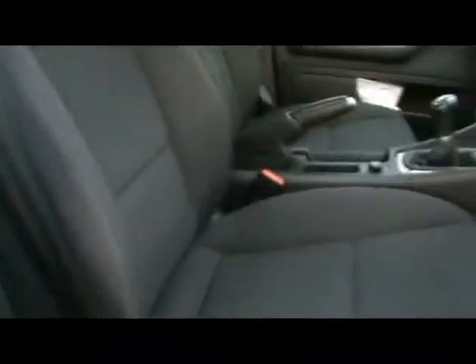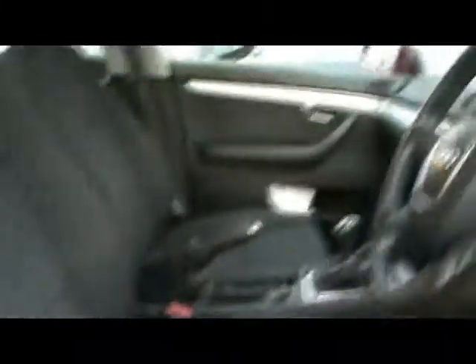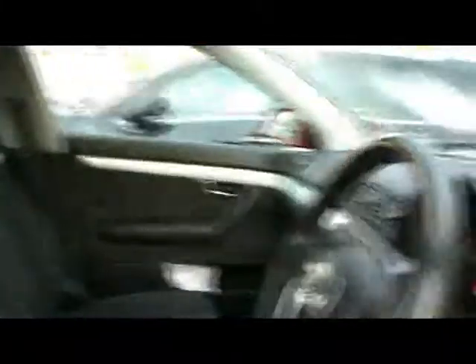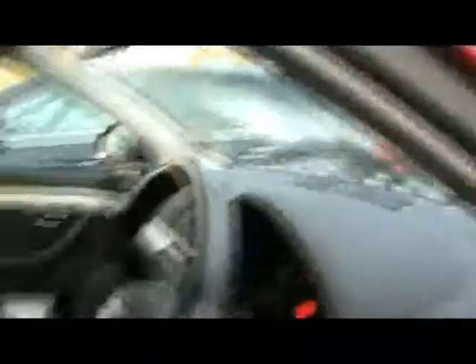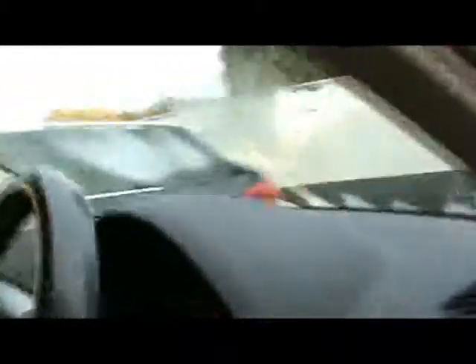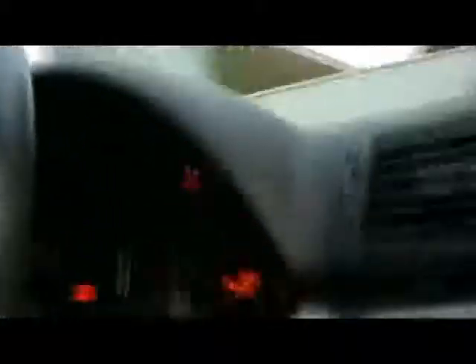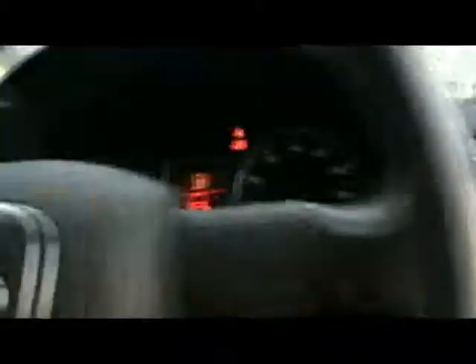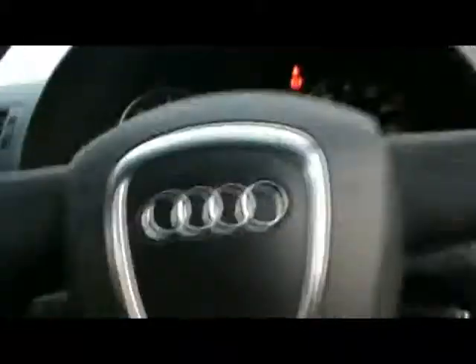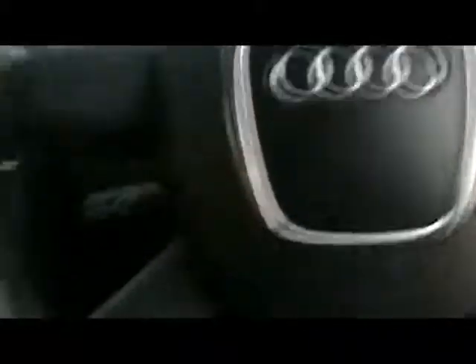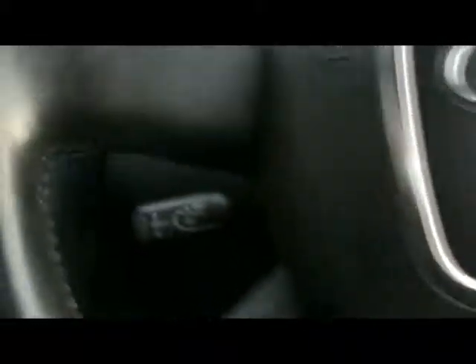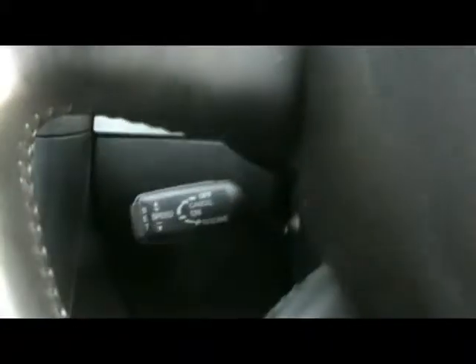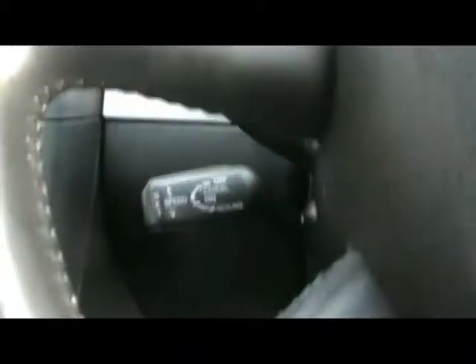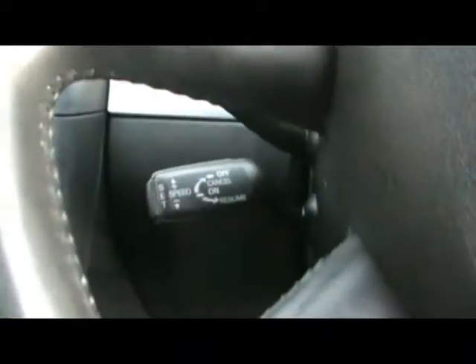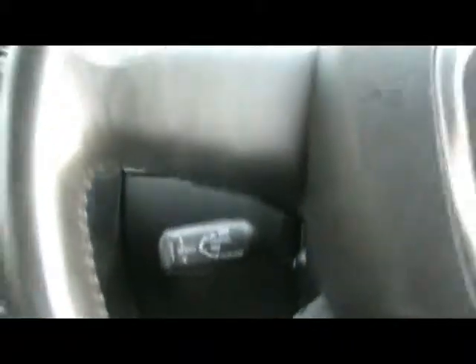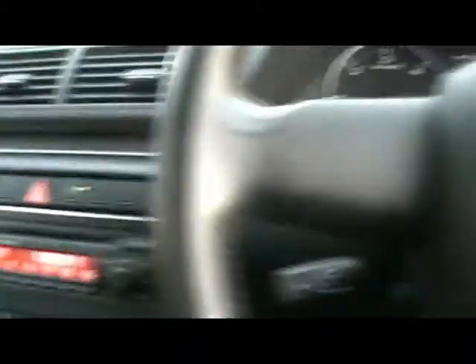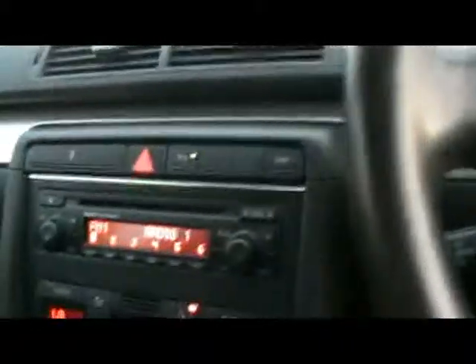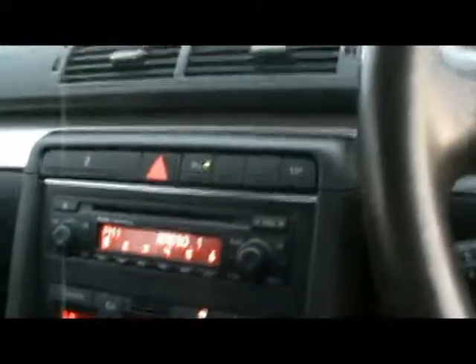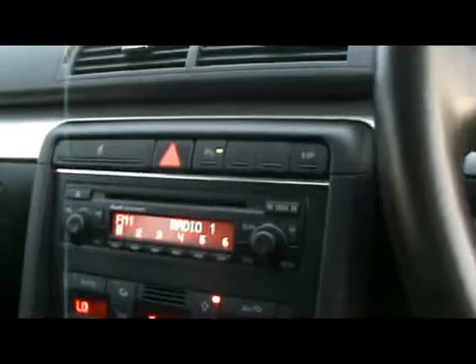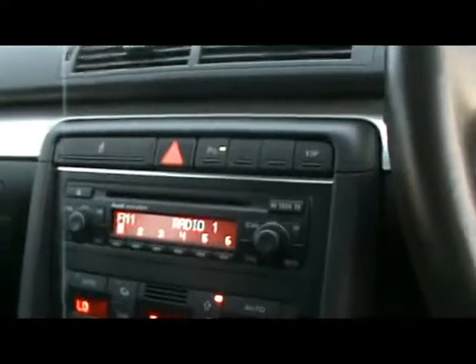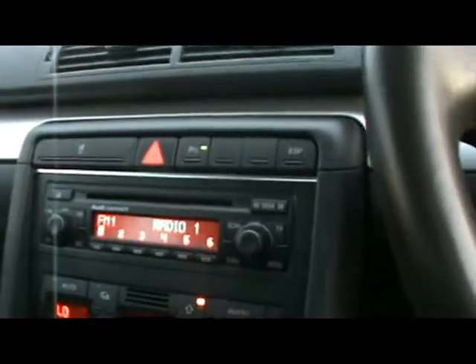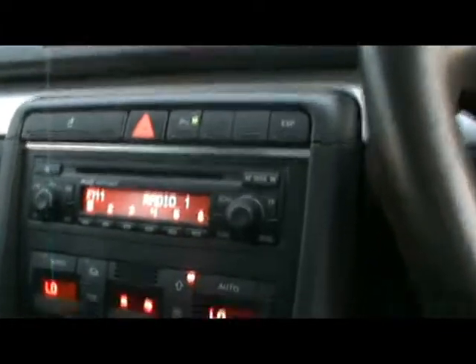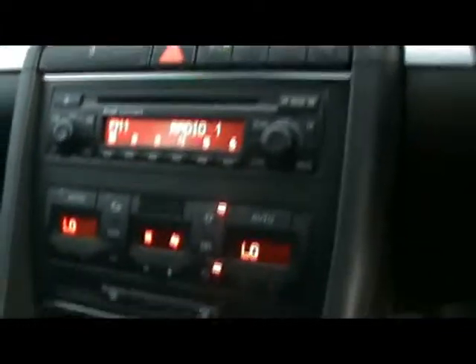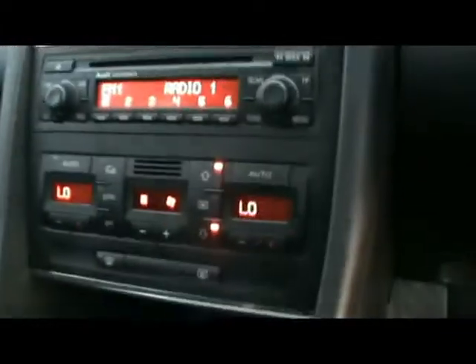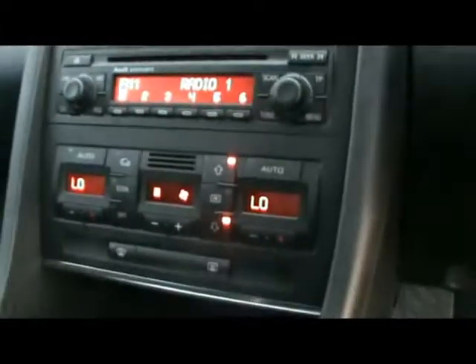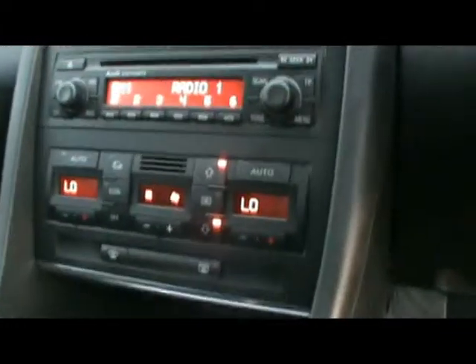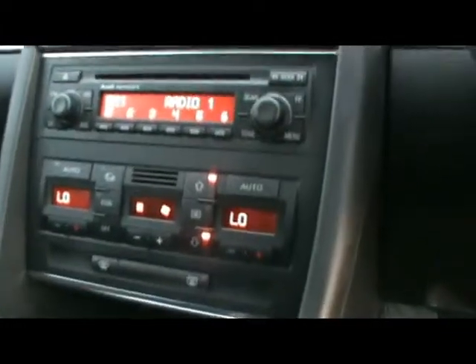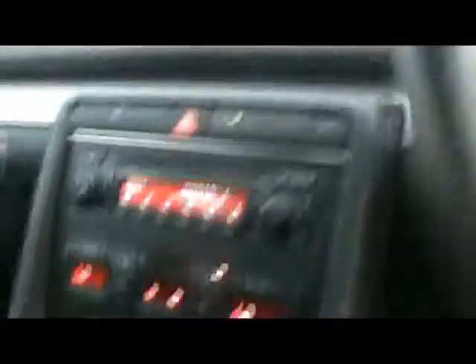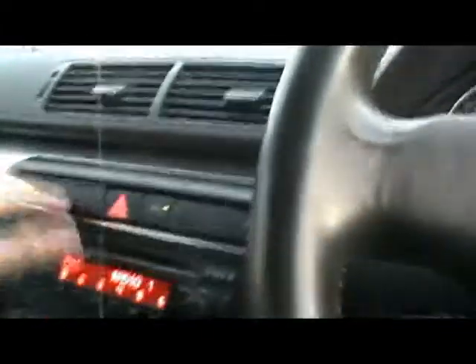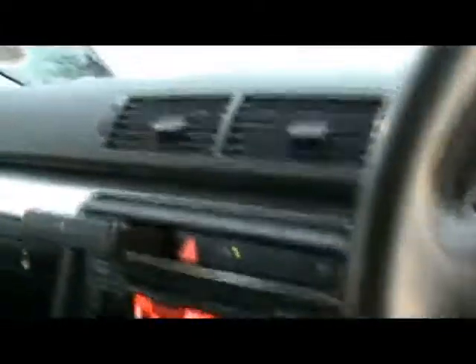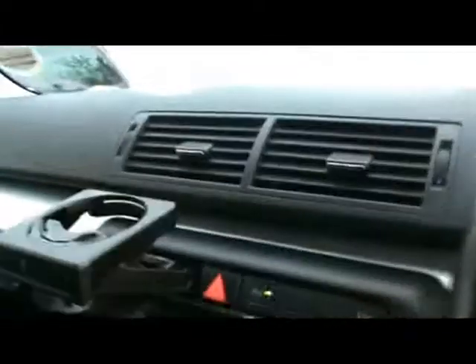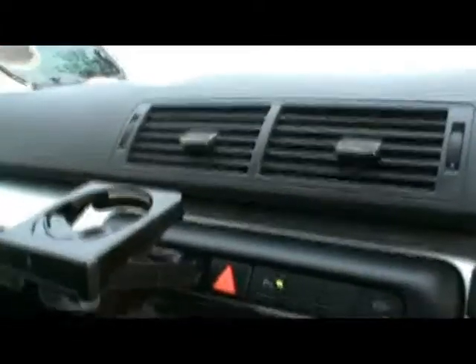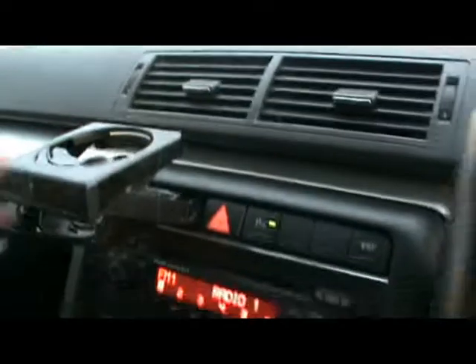Now let's hop into the front. We've got cruise control, an Audi Concert radio and CD player, and dual digital climate control as well. Cup holders on the dashboard too.